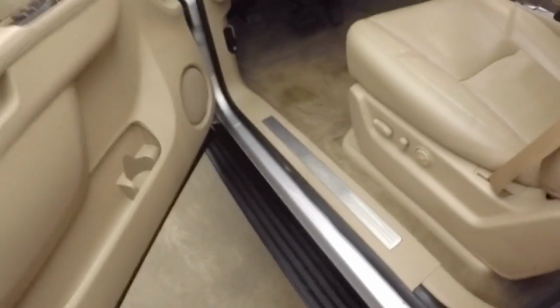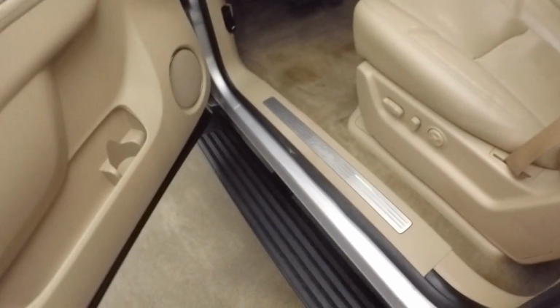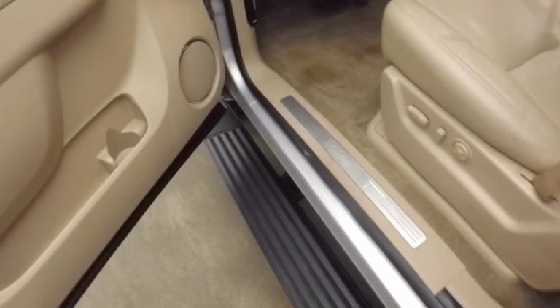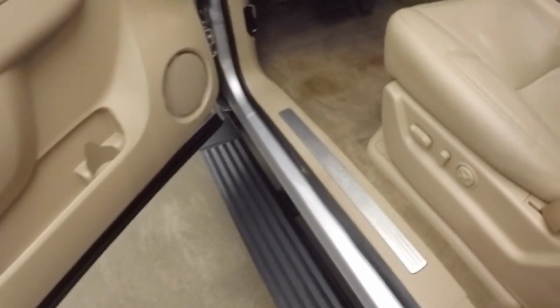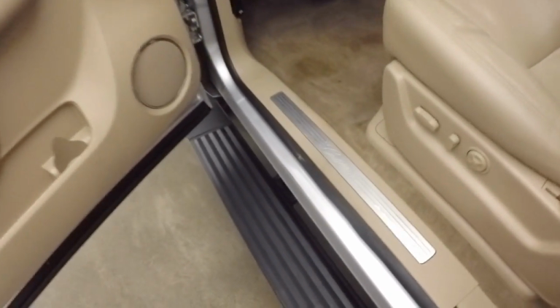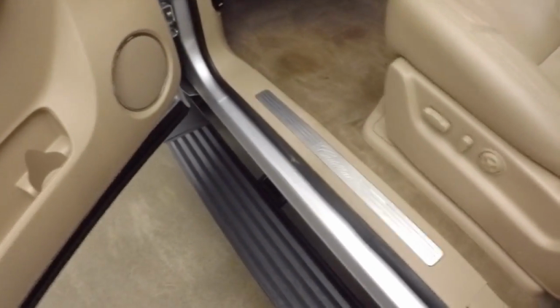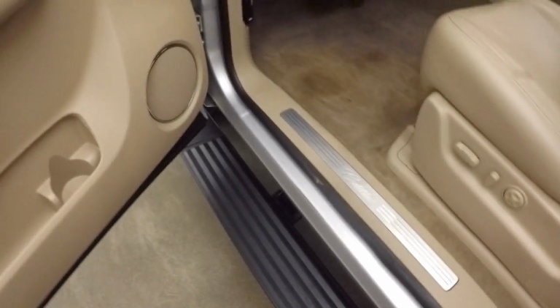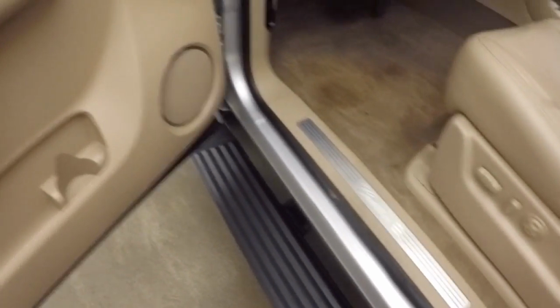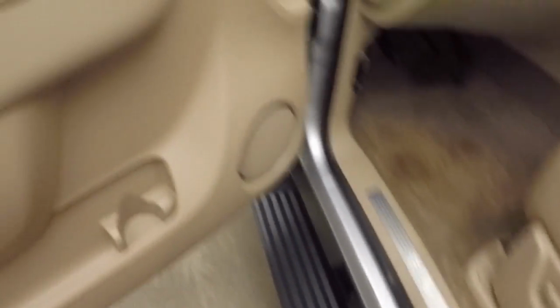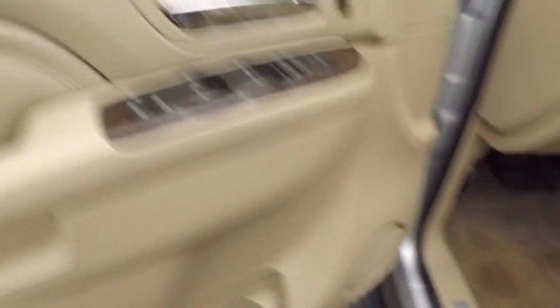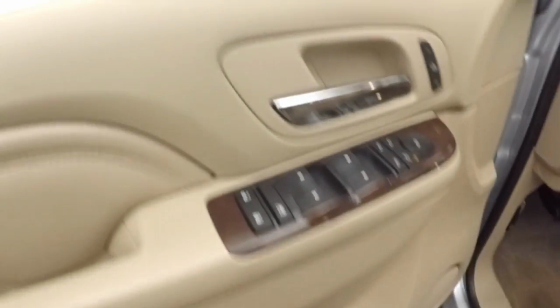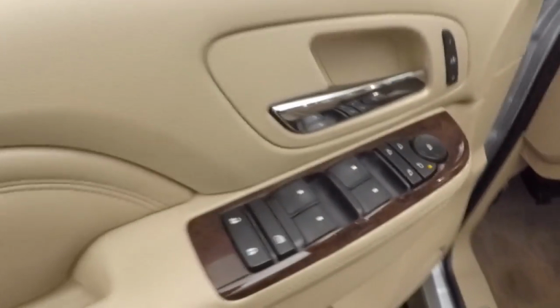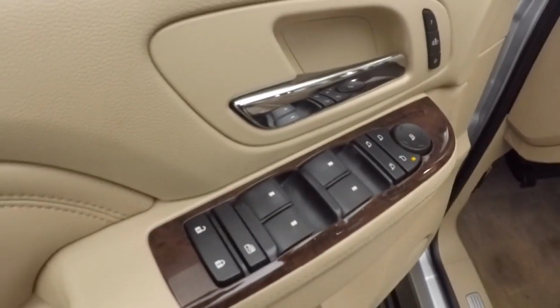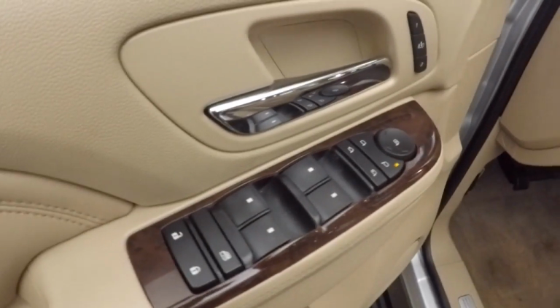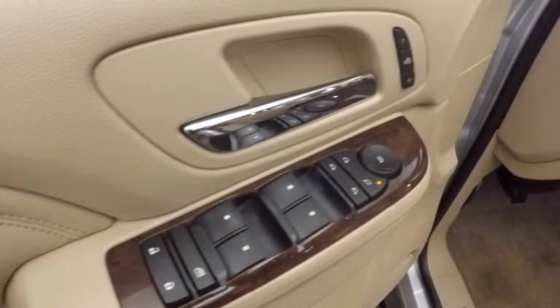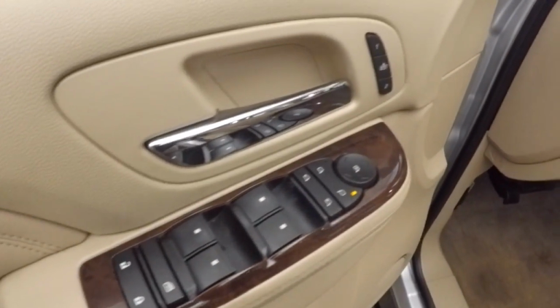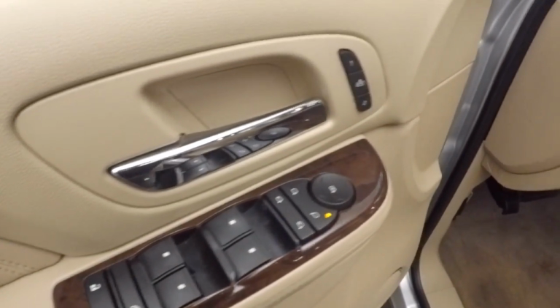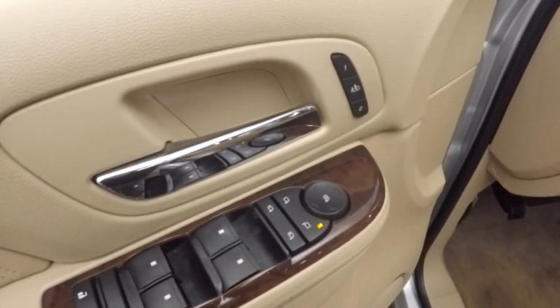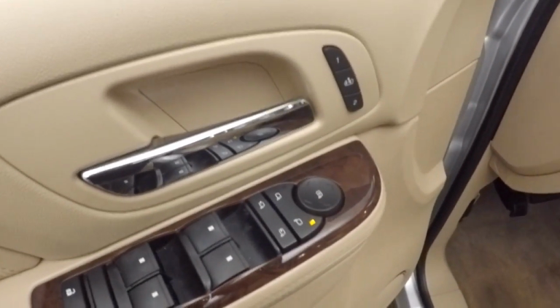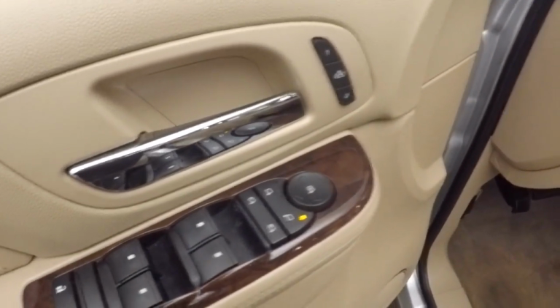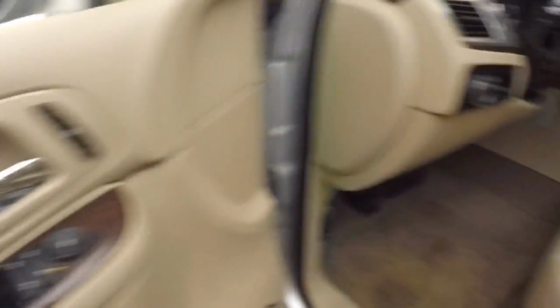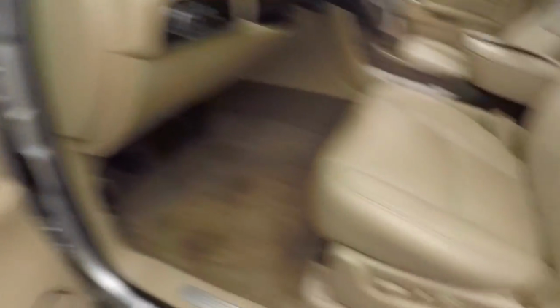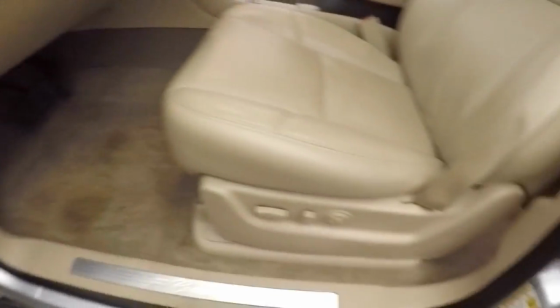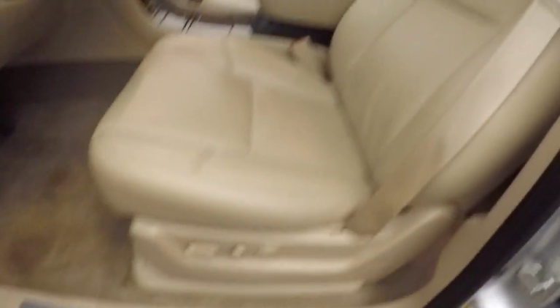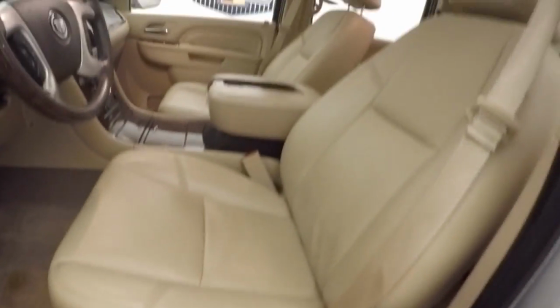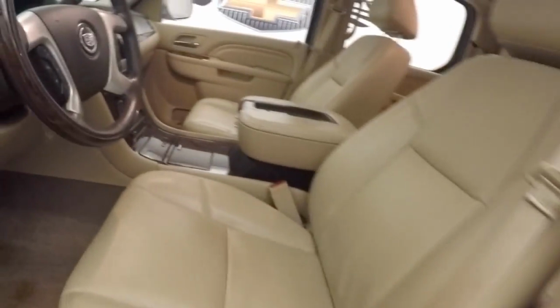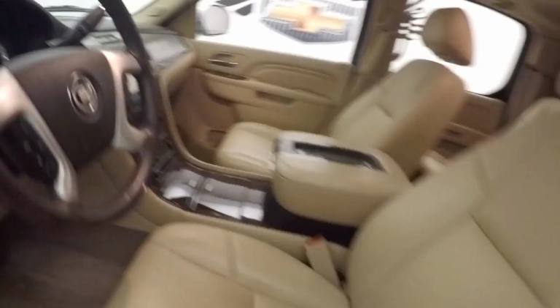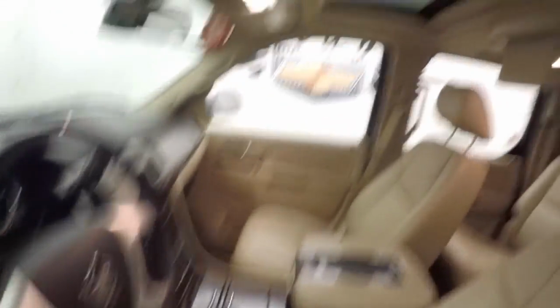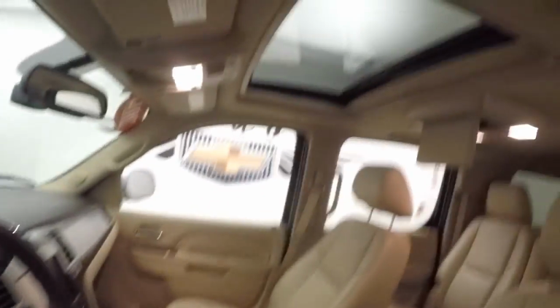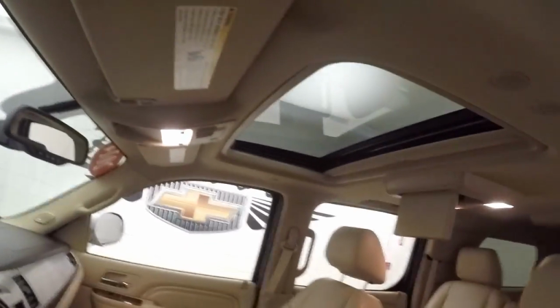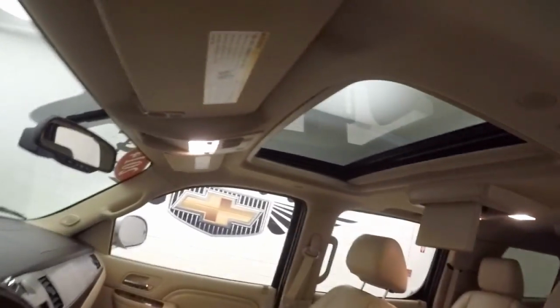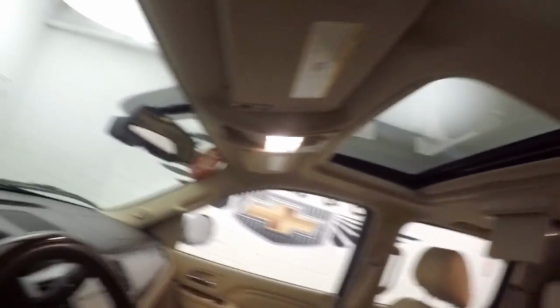Again, the automatic step board. All your controls on the door. Power seat.